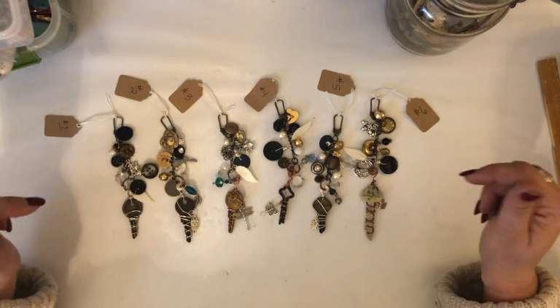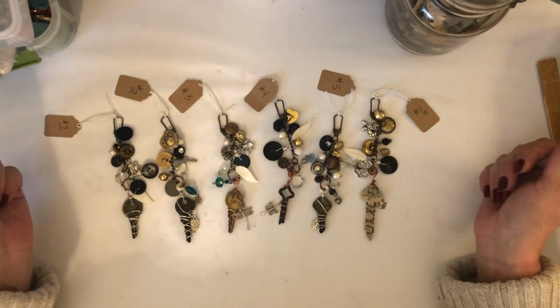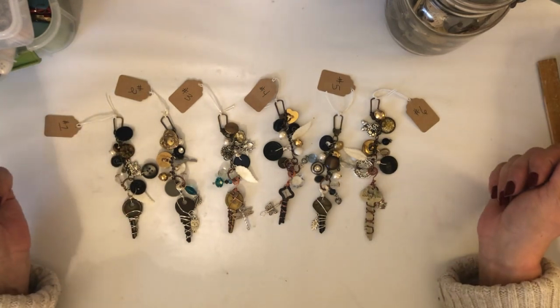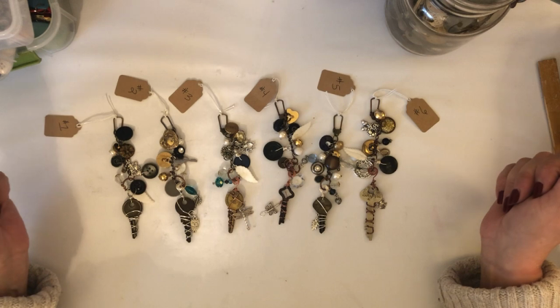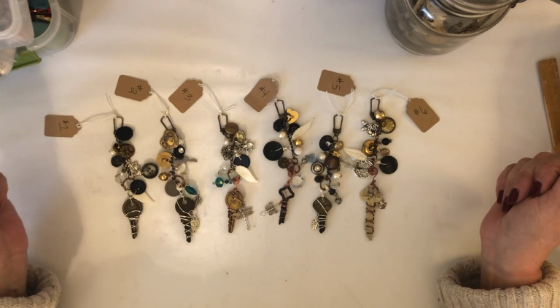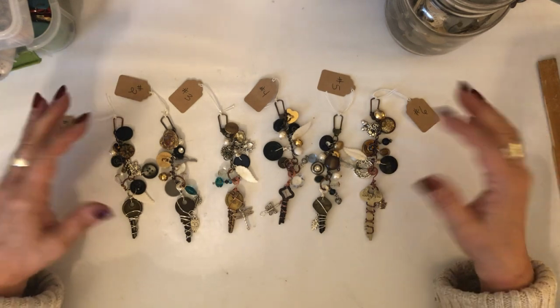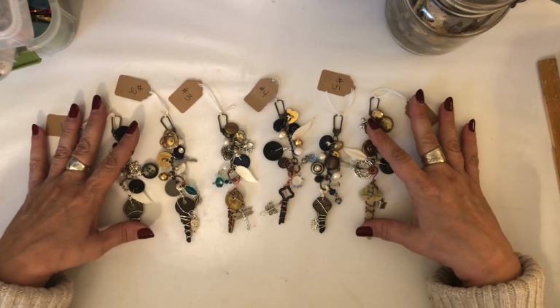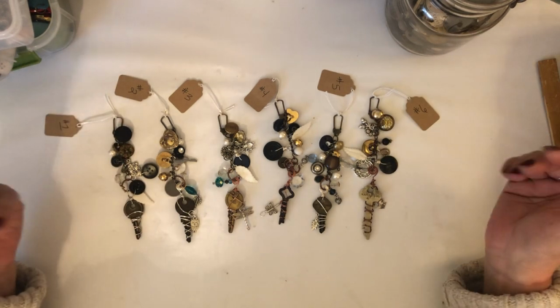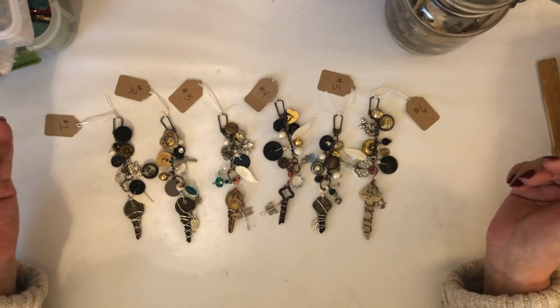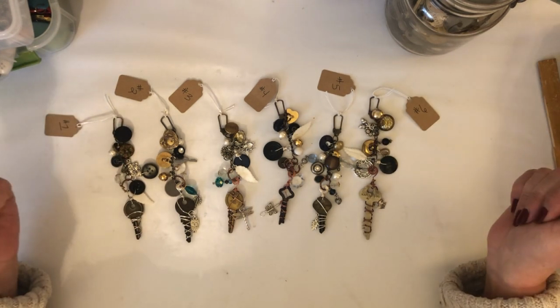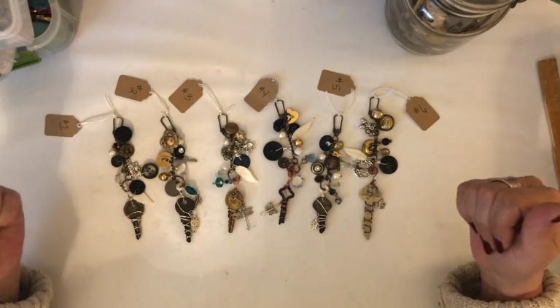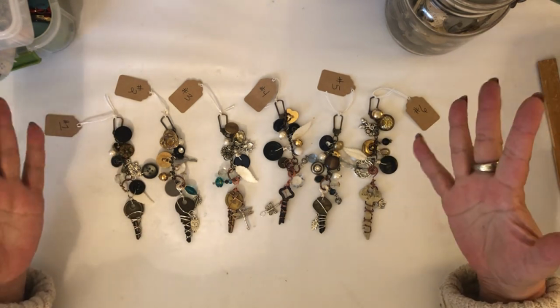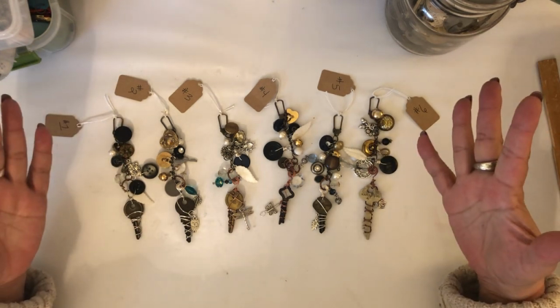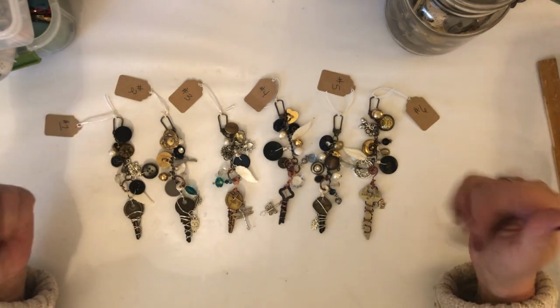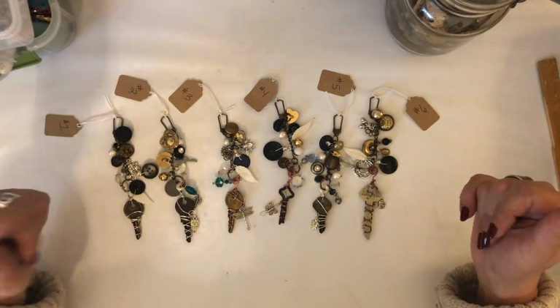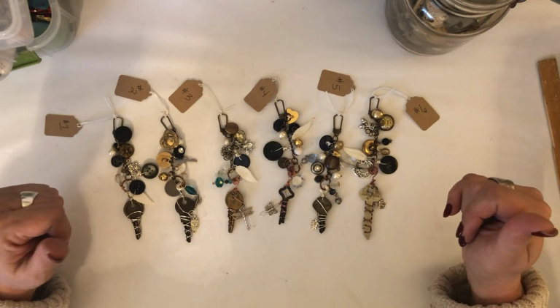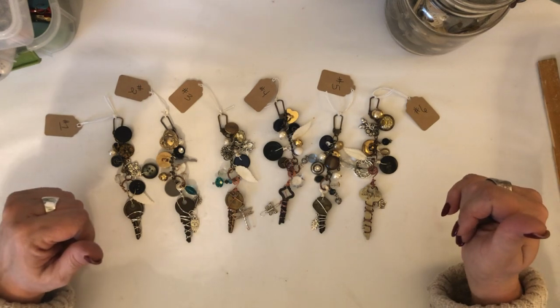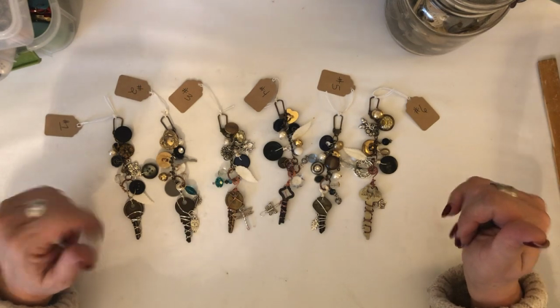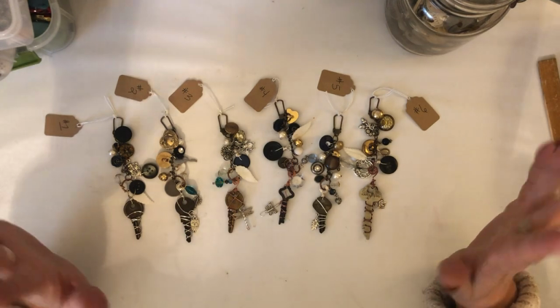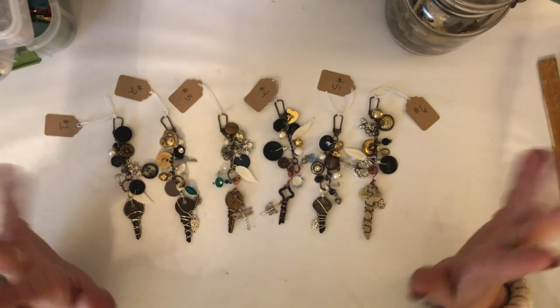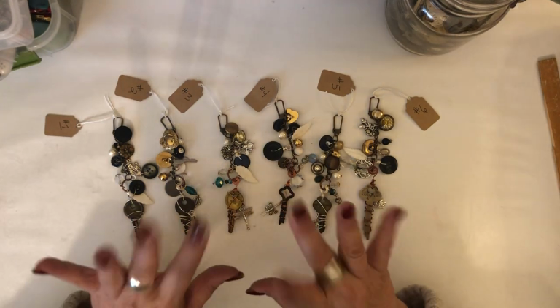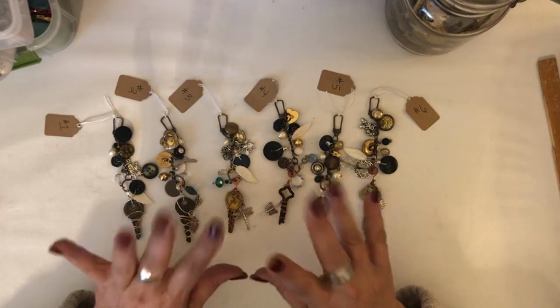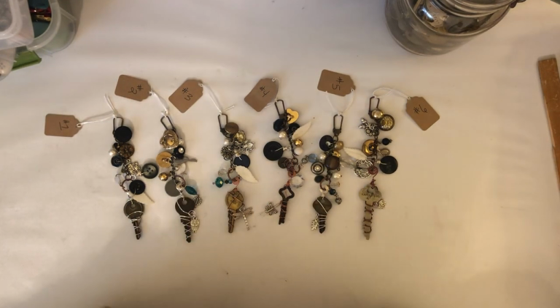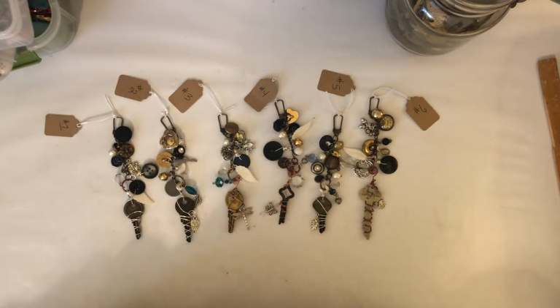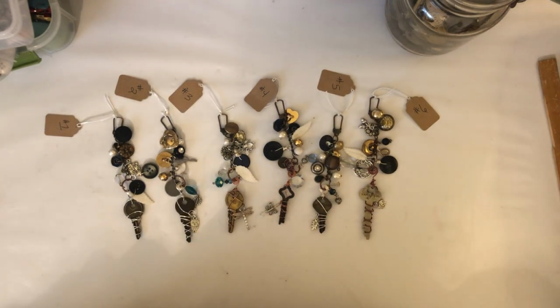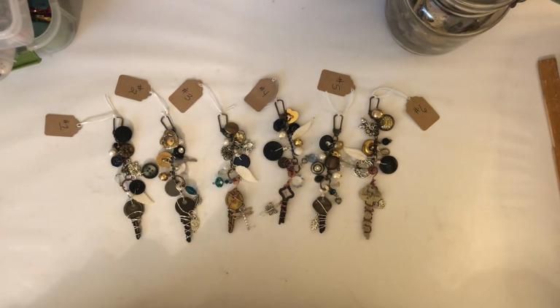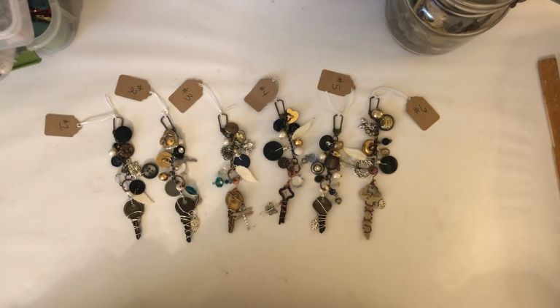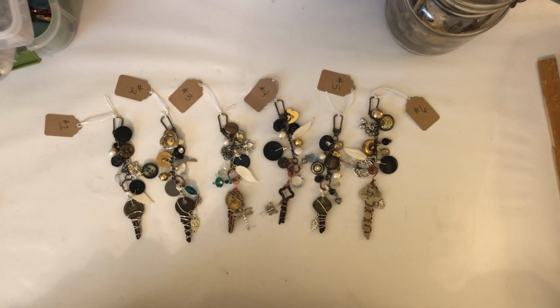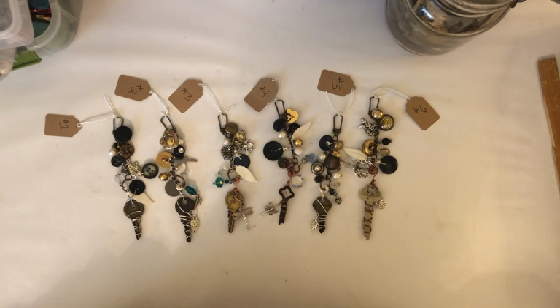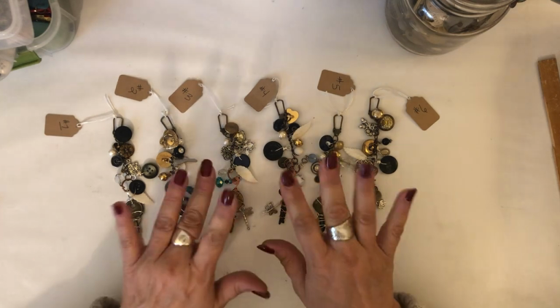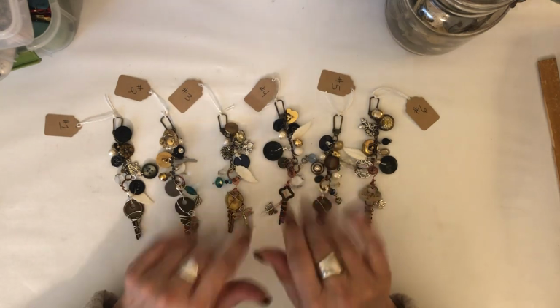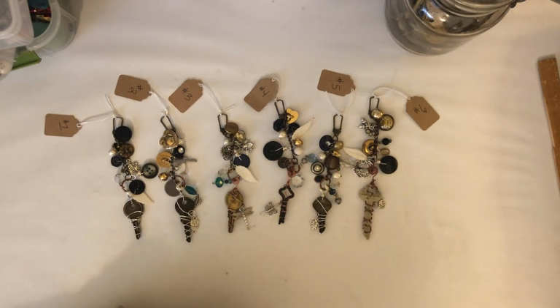I hope you guys like them. They're in the shop if you're interested. Thanks for stopping by - I love you guys, talk to you soon.